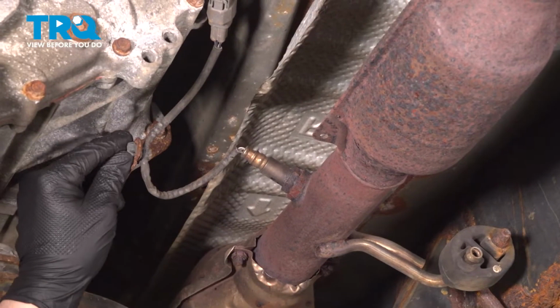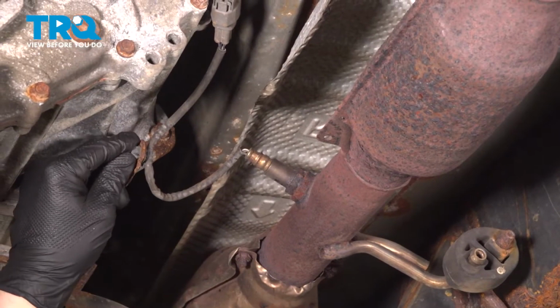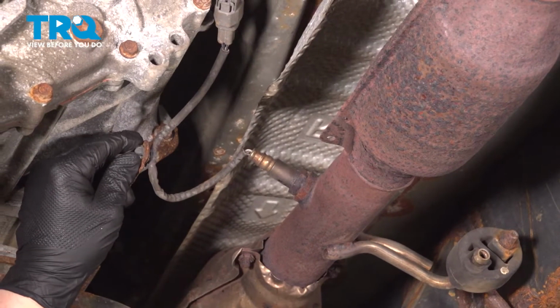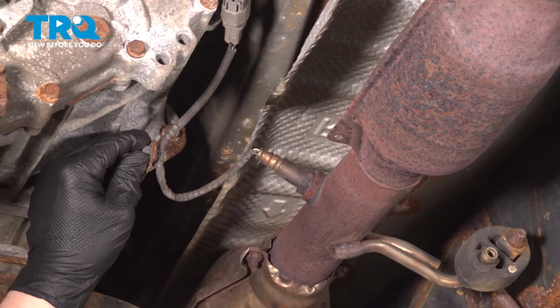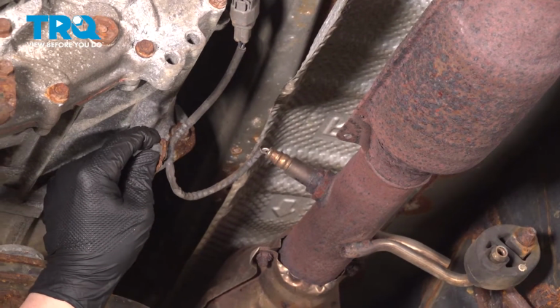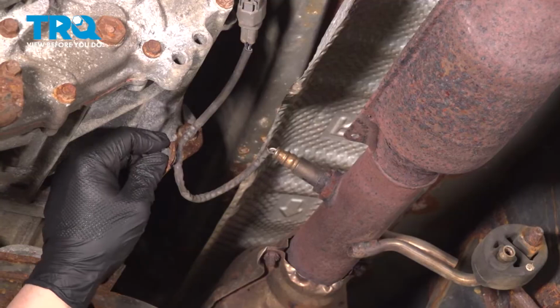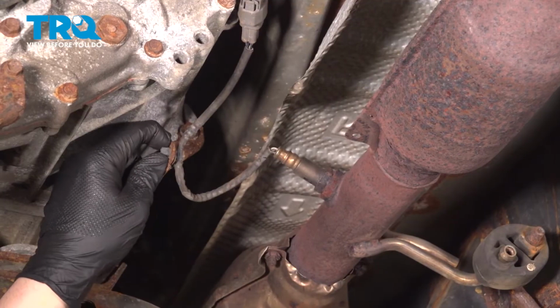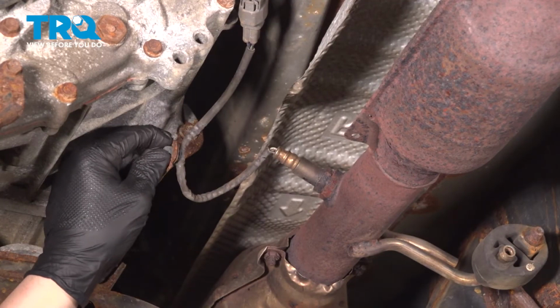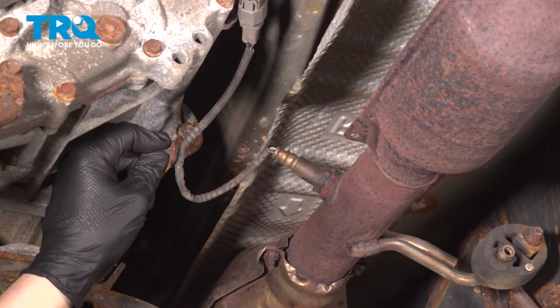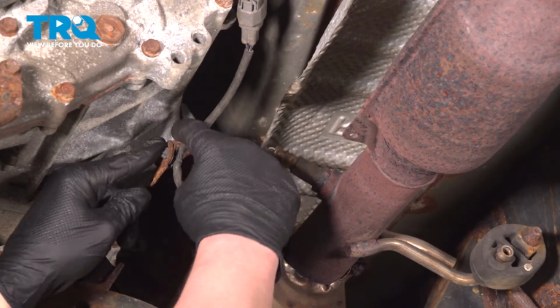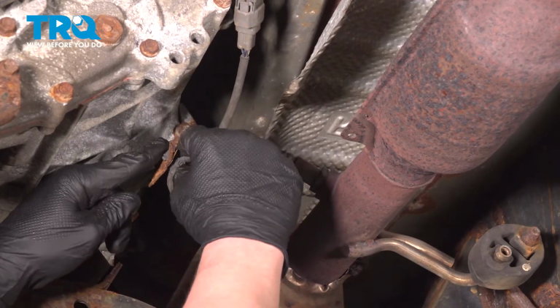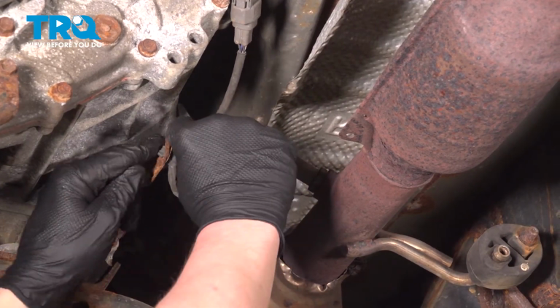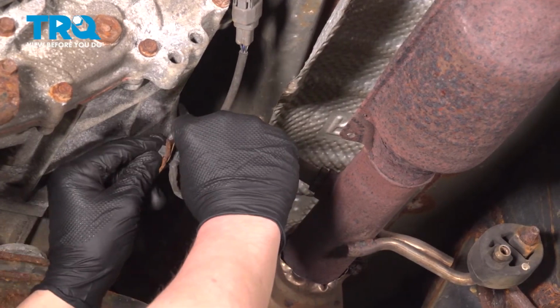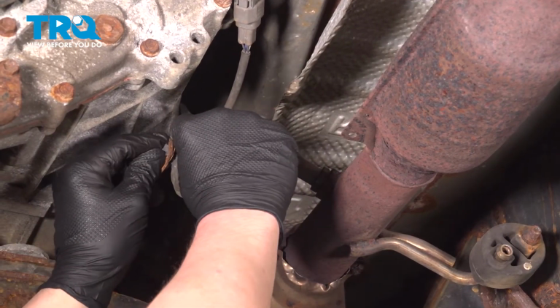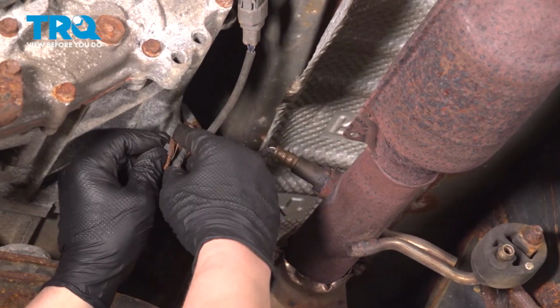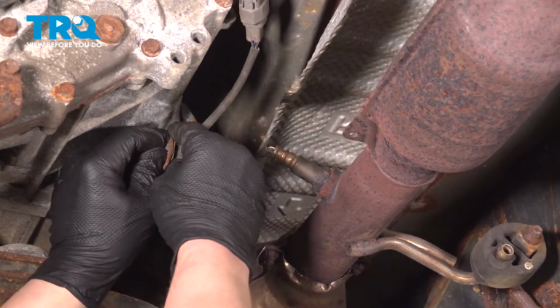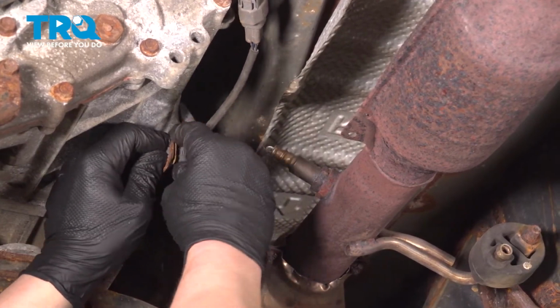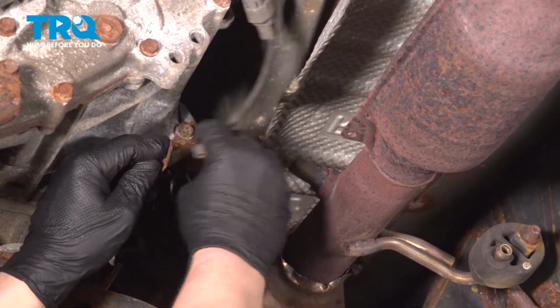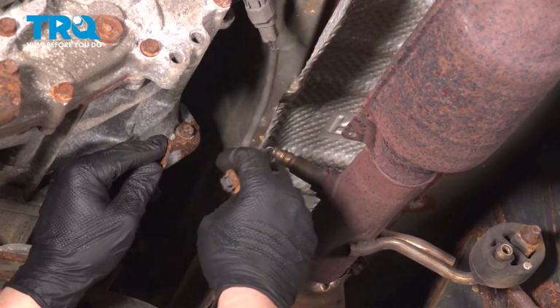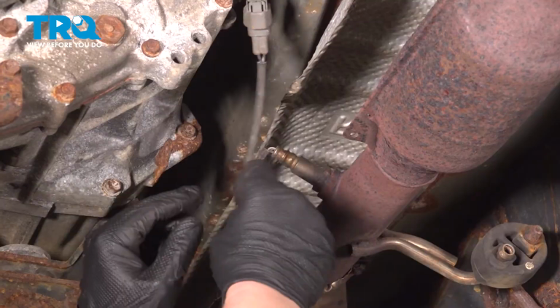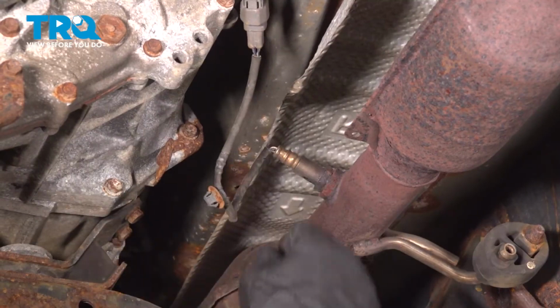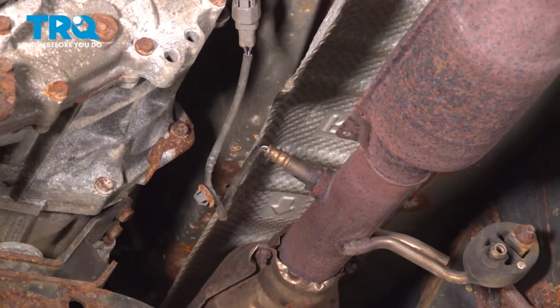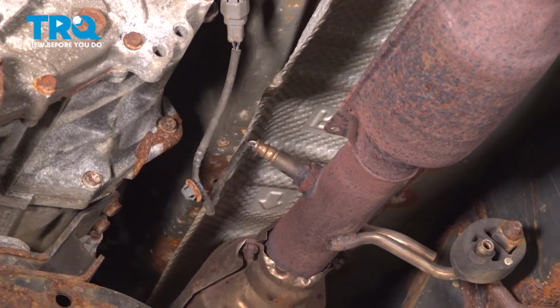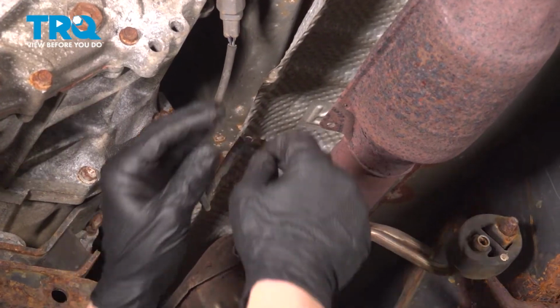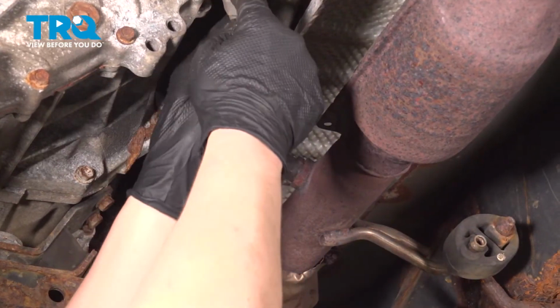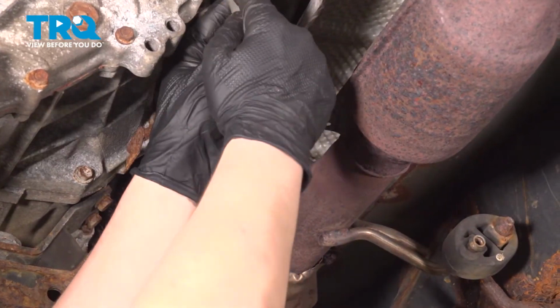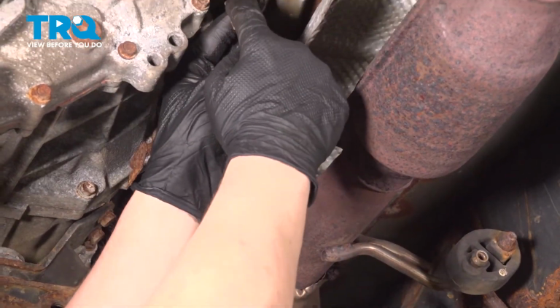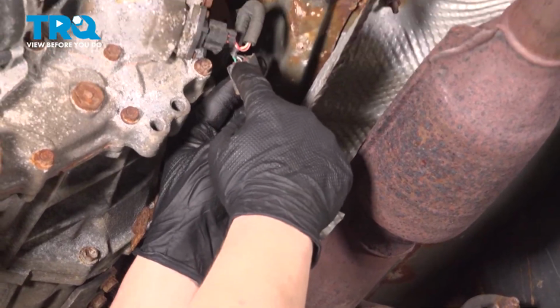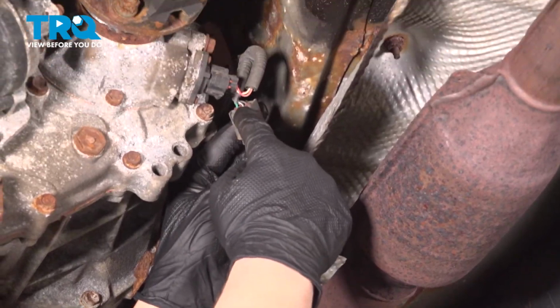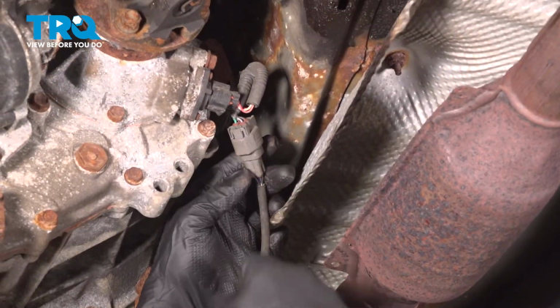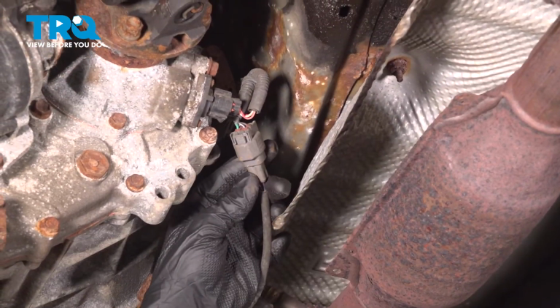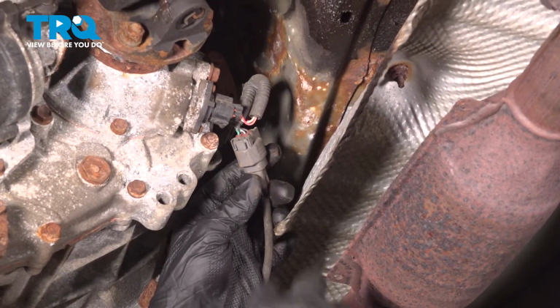Pinch the tabs on the plastic stay and pop it out of the bracket. You can use a pair of pliers if you need to. Push on the tab and remove the connector.